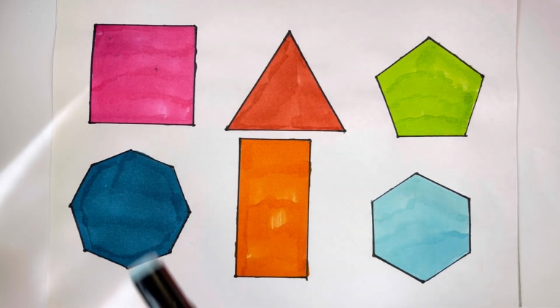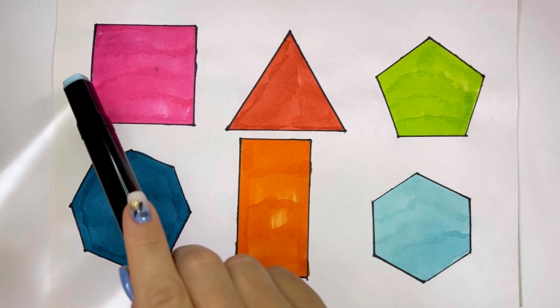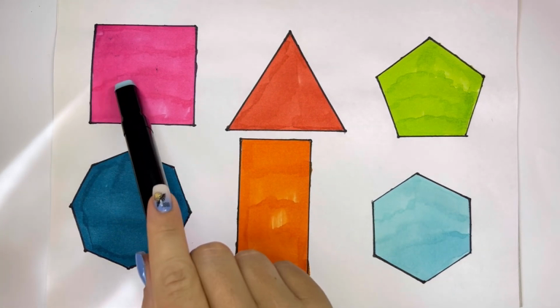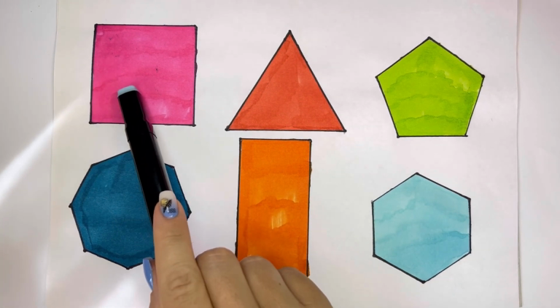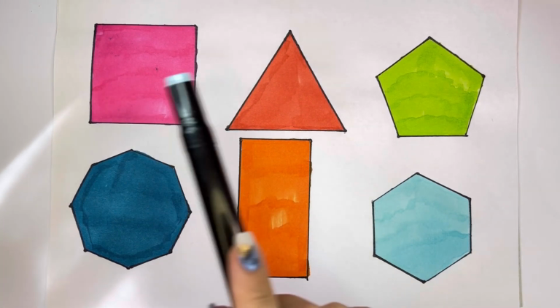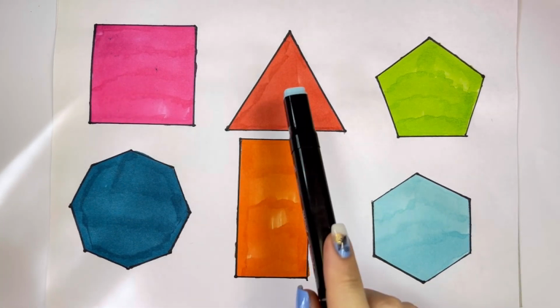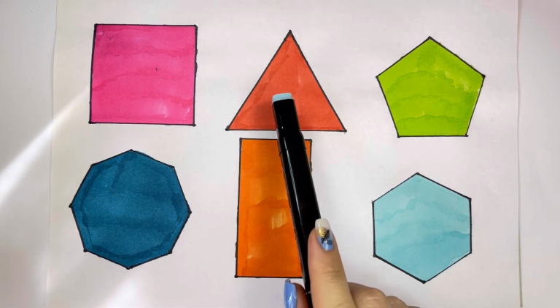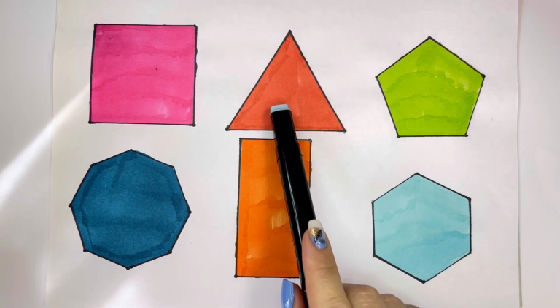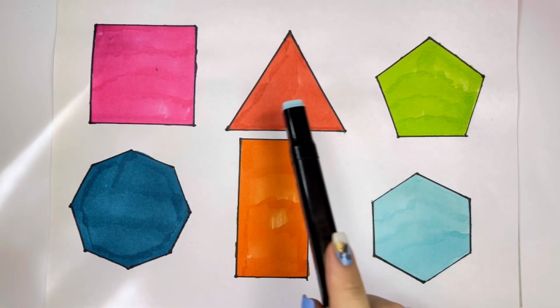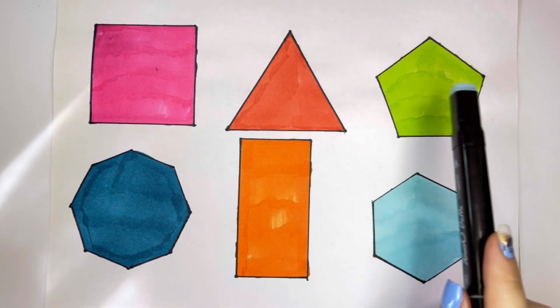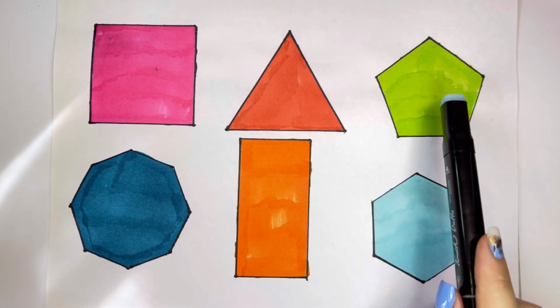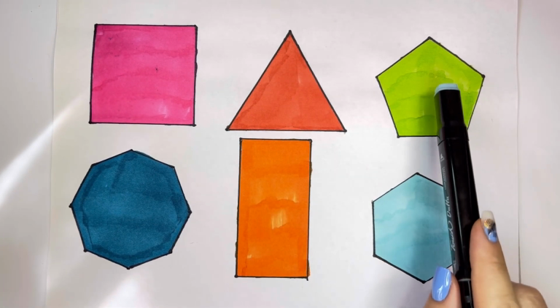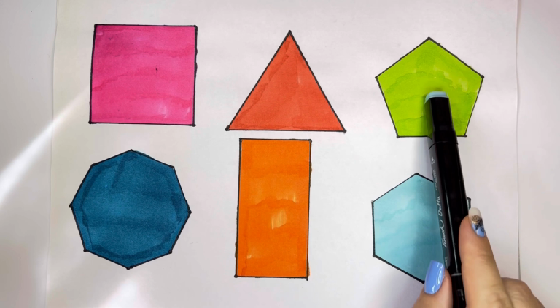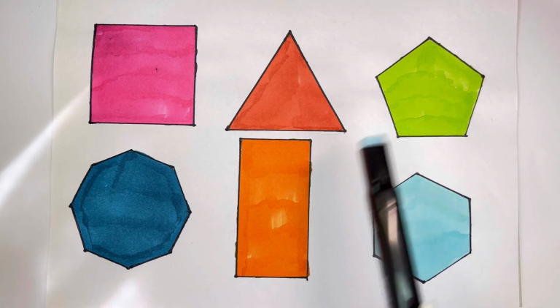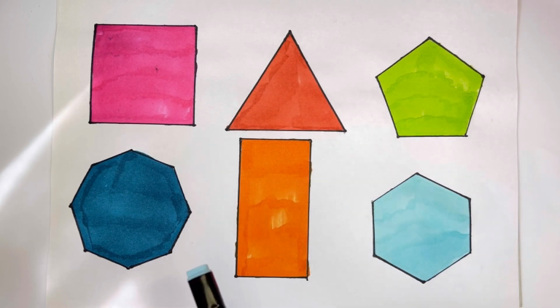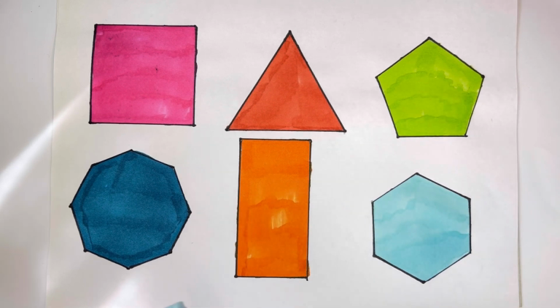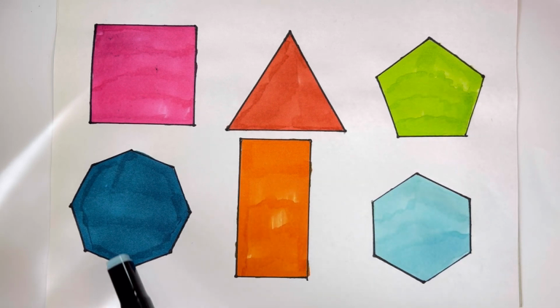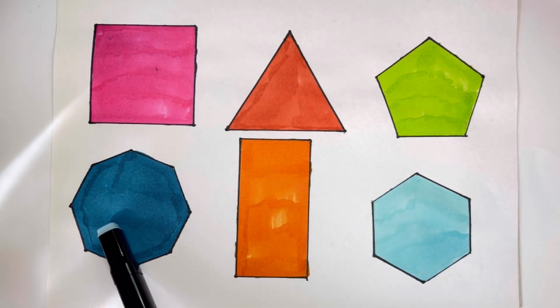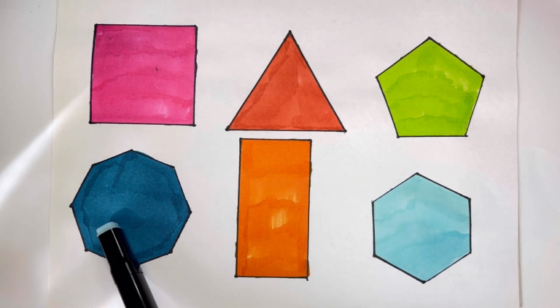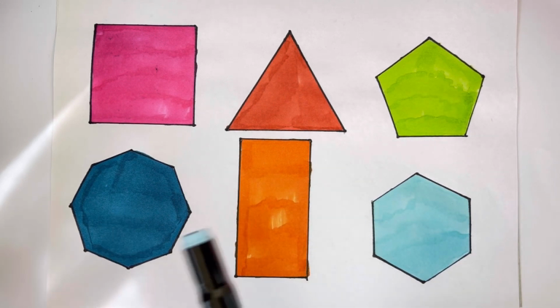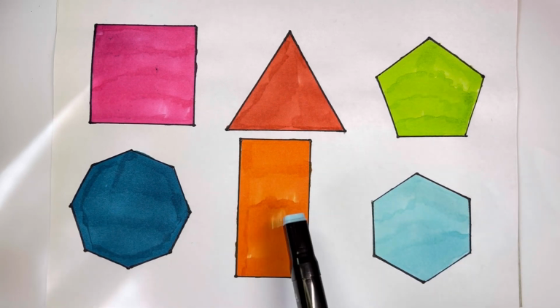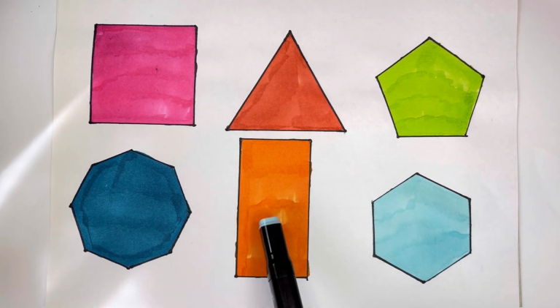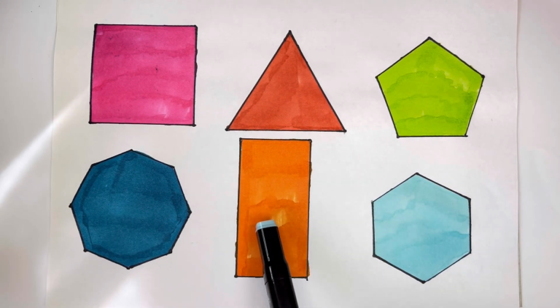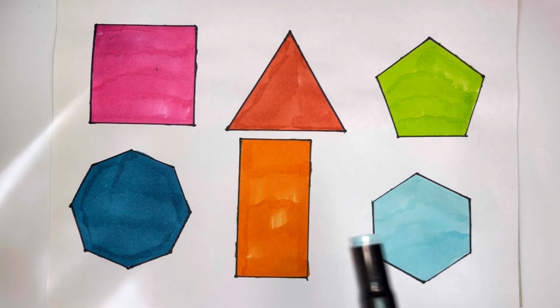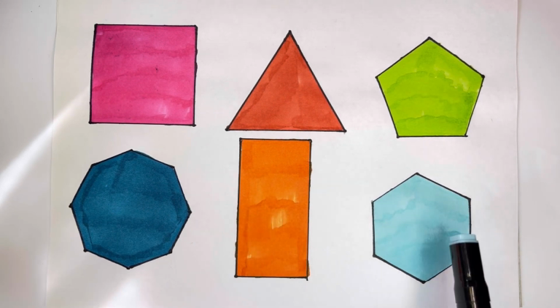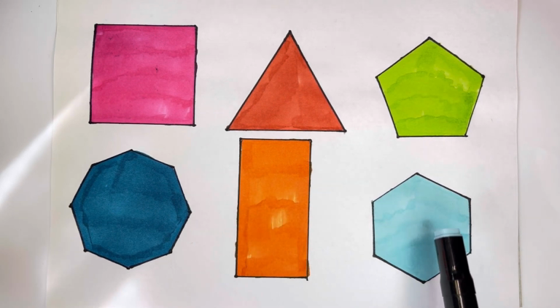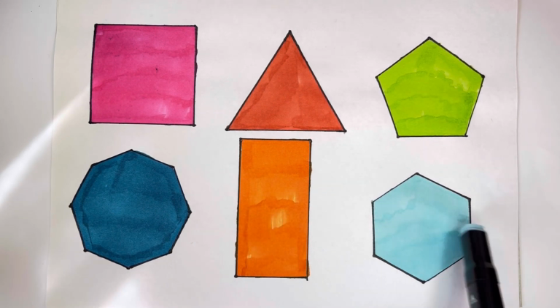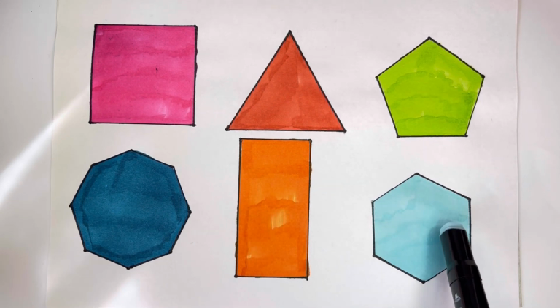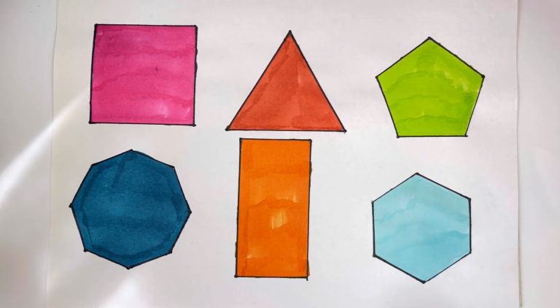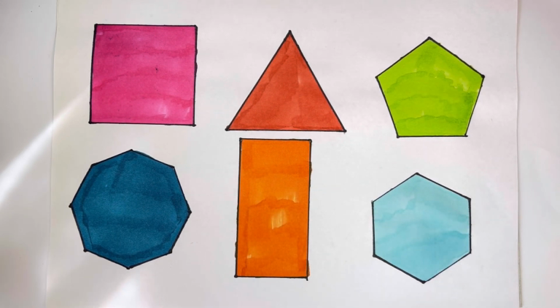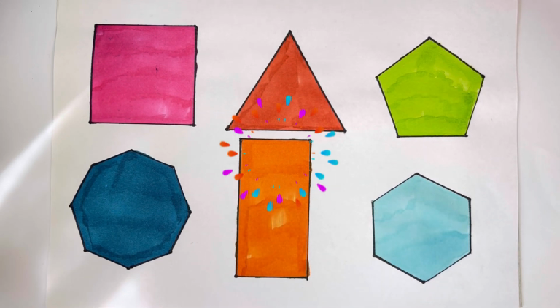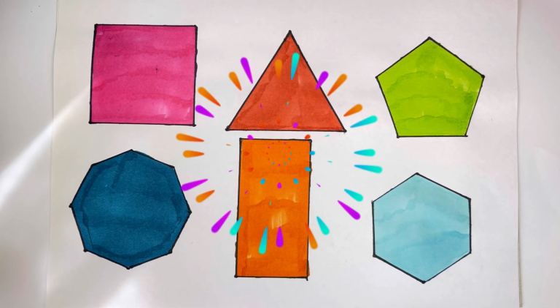Pink, Brick Brown, Yellow Green, Indian Blue, Orange, Mint Blue, Green.